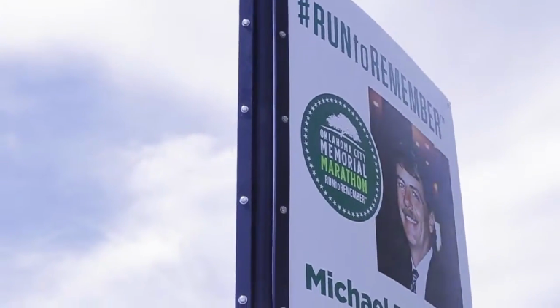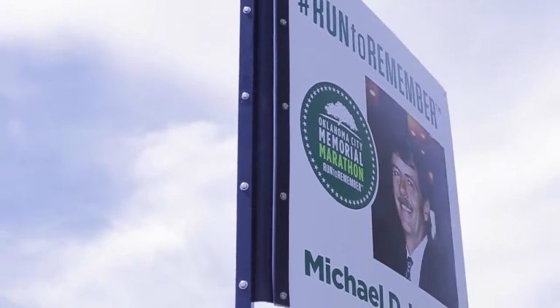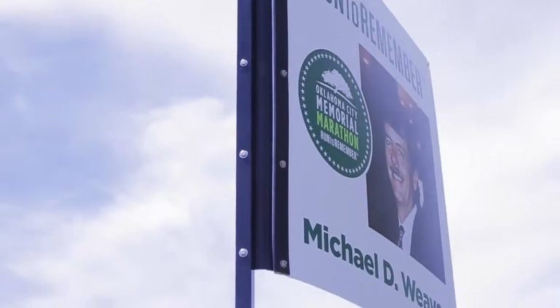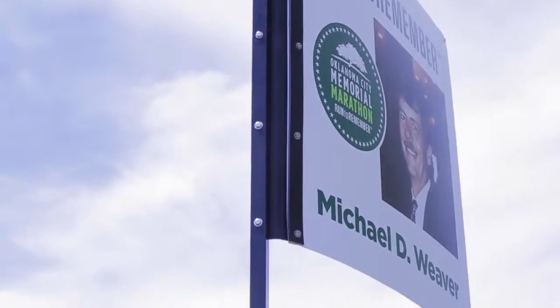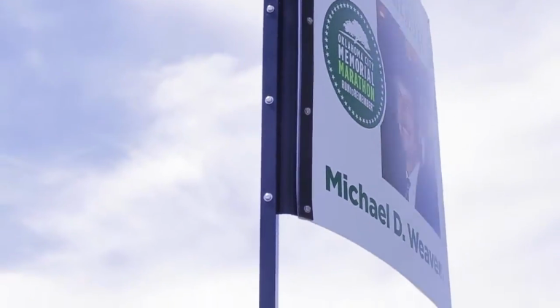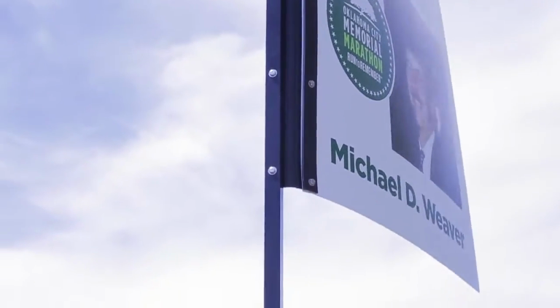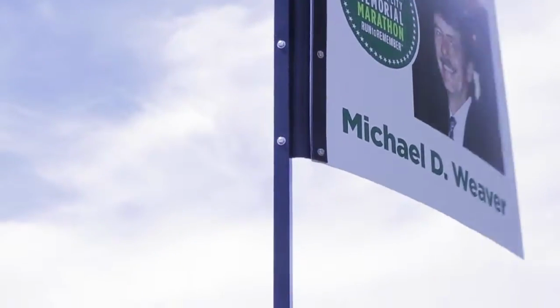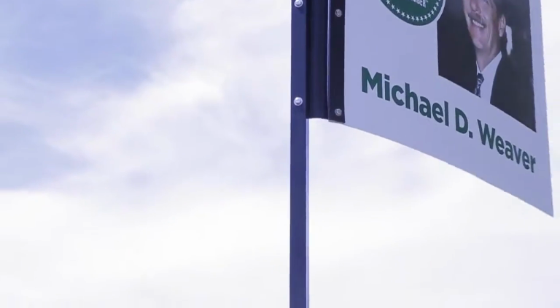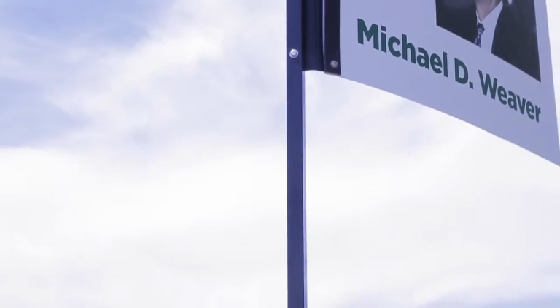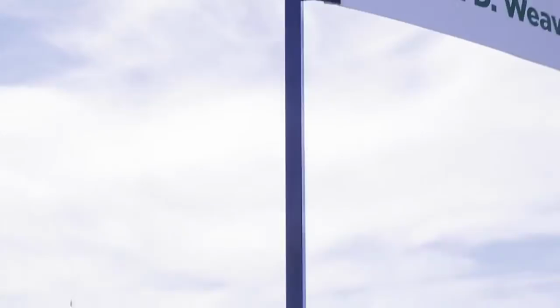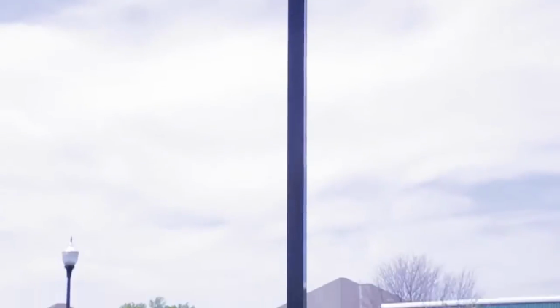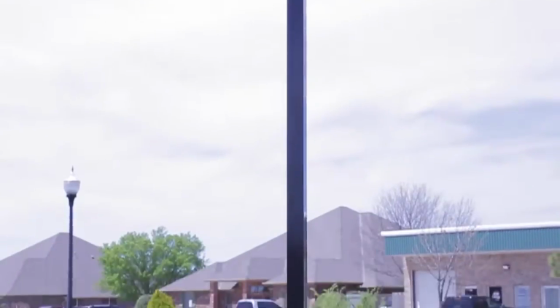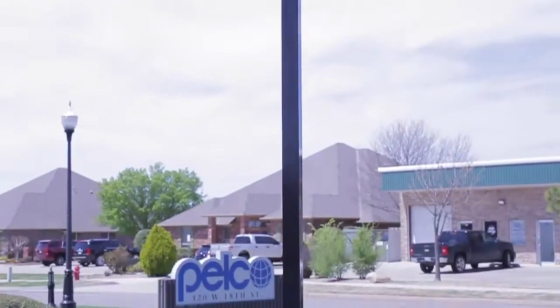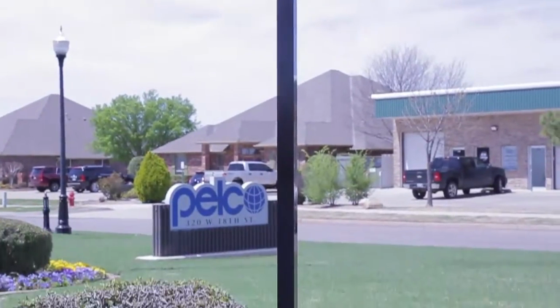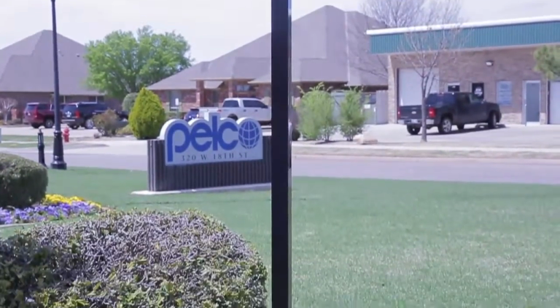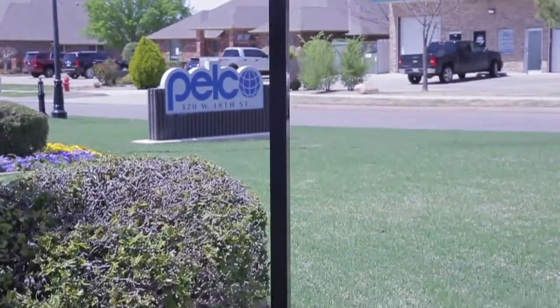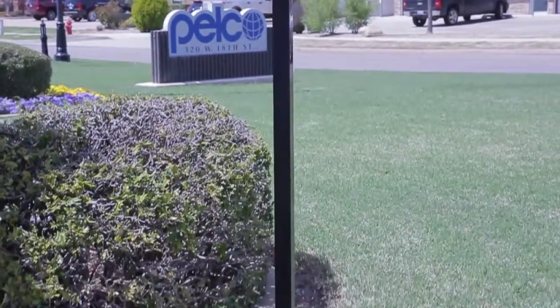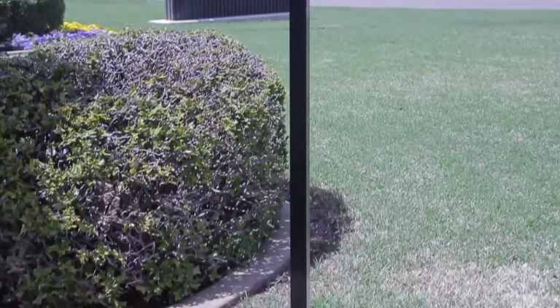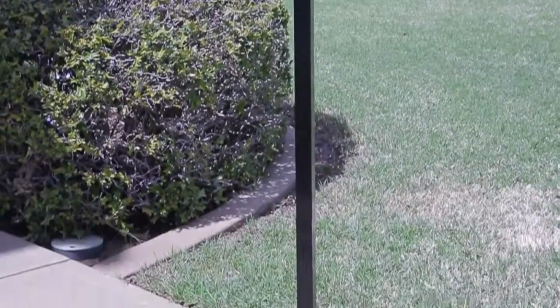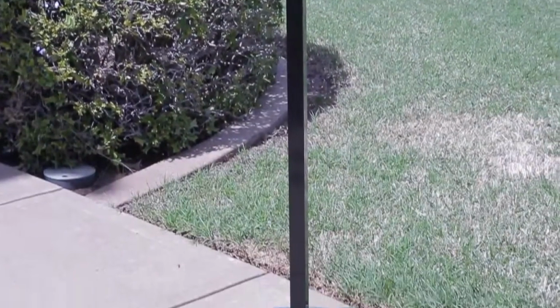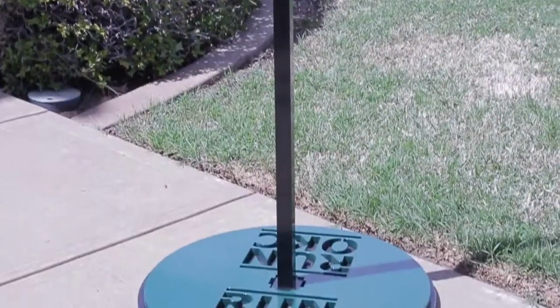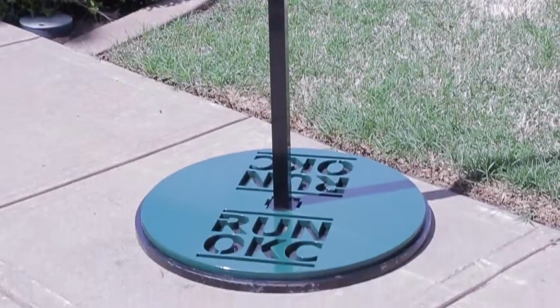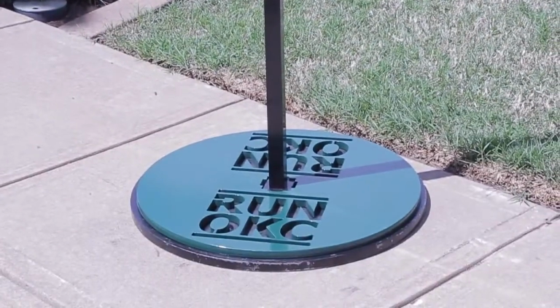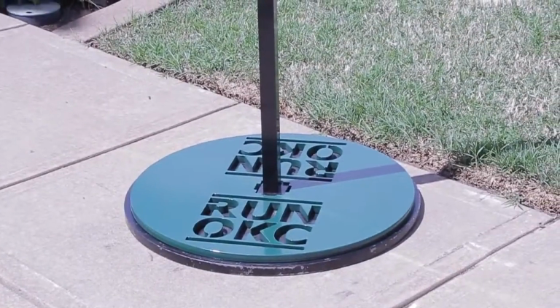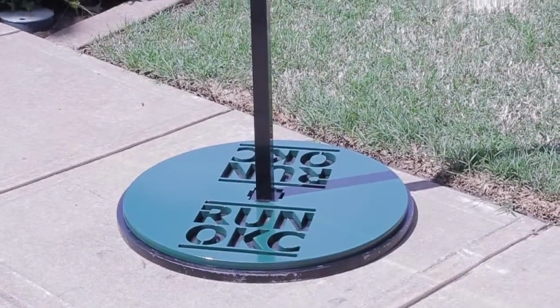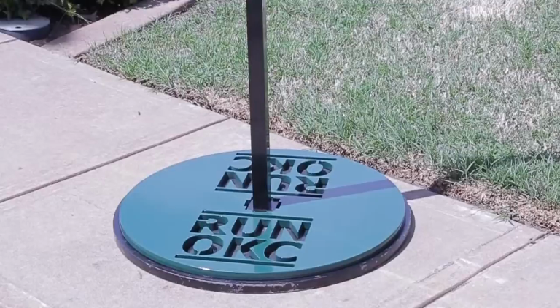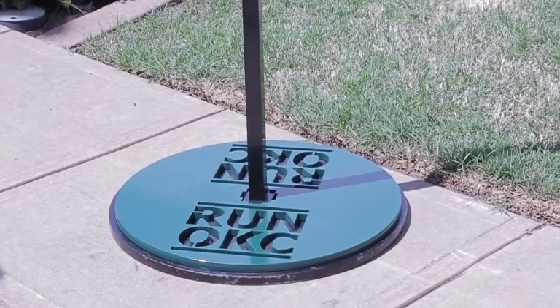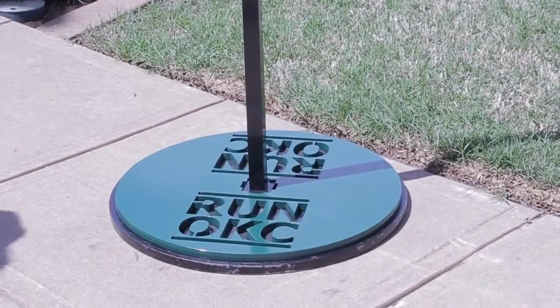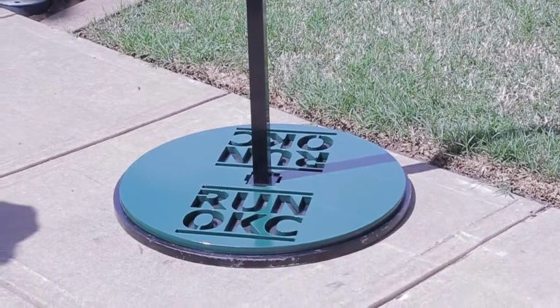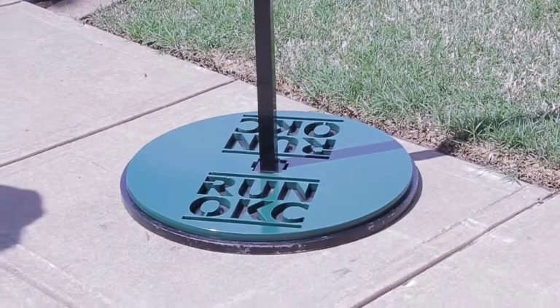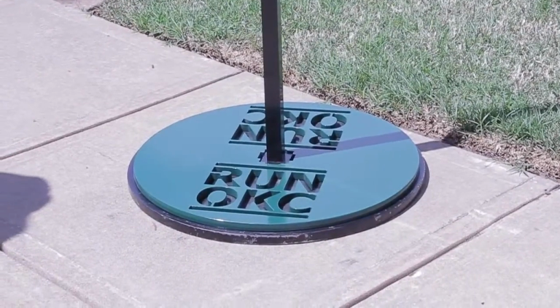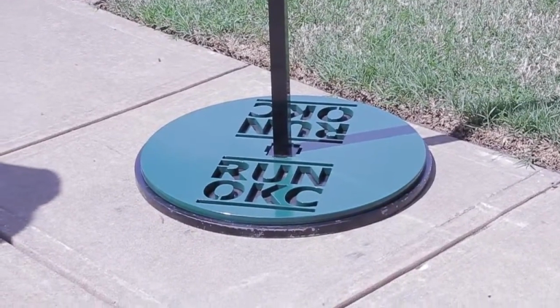We did the base, the pole, and all of the hardware connection pieces, and then a separate company downtown digitally printed the actual signs.